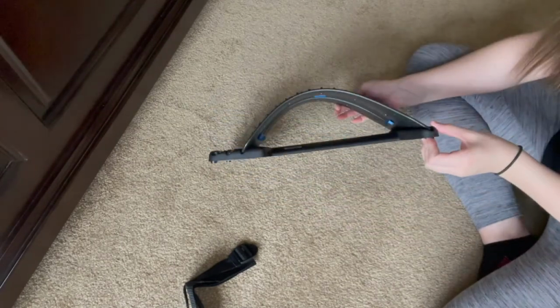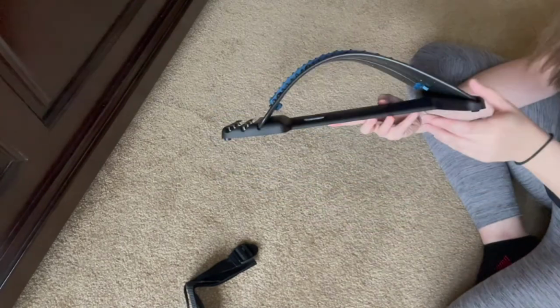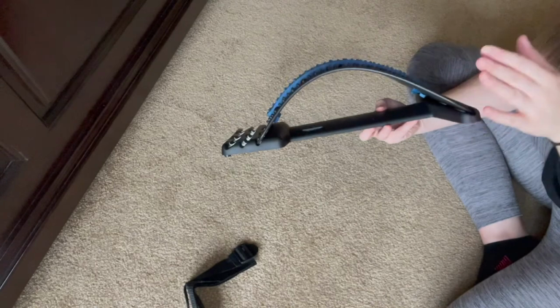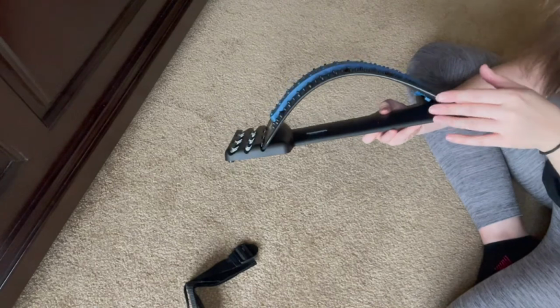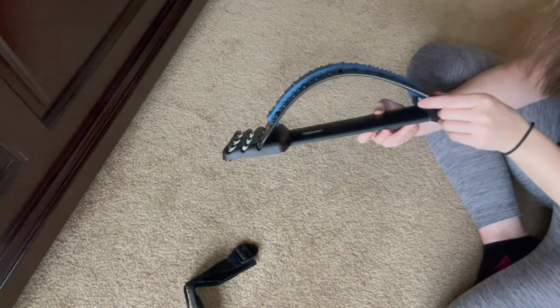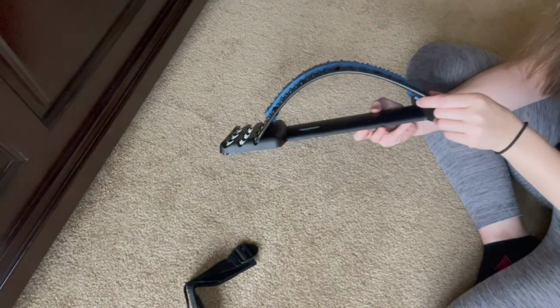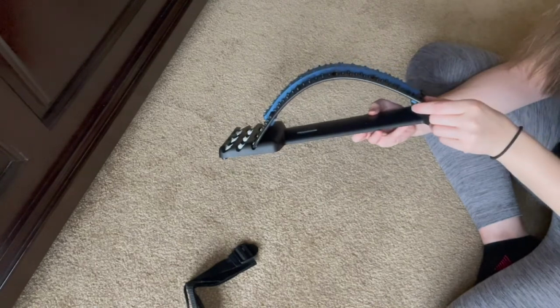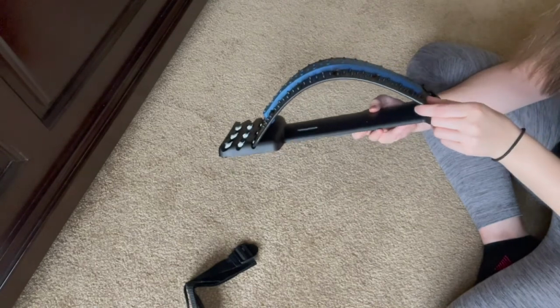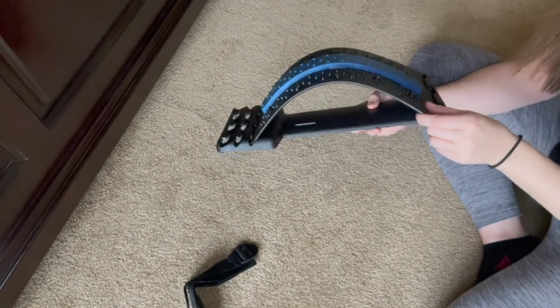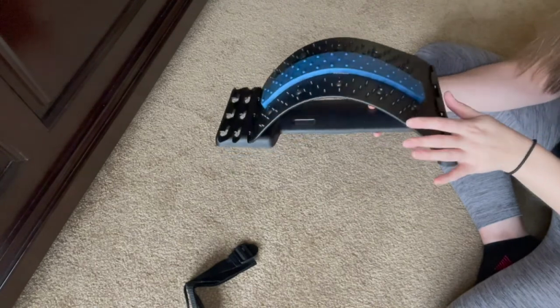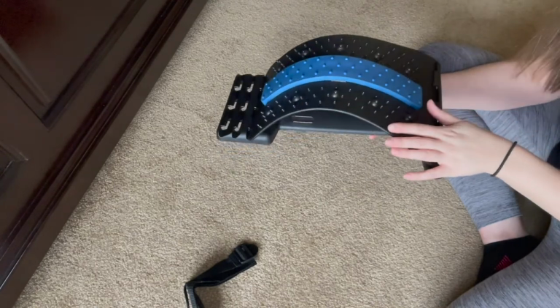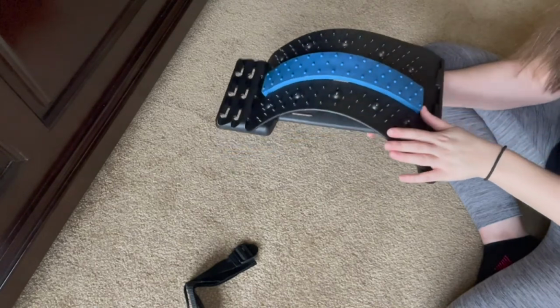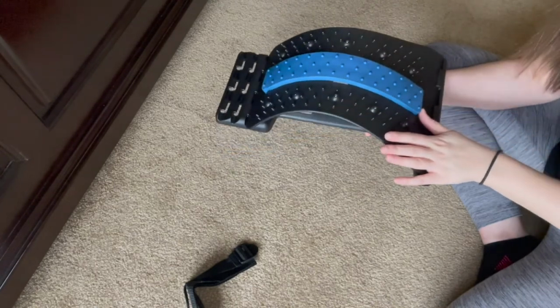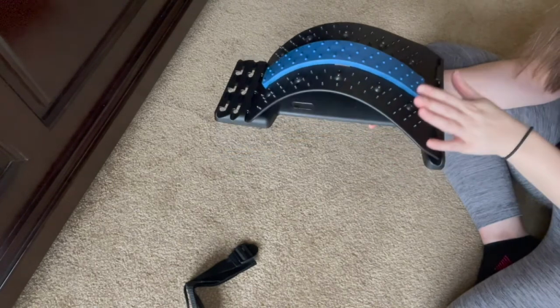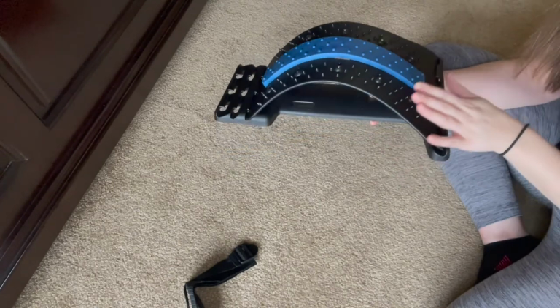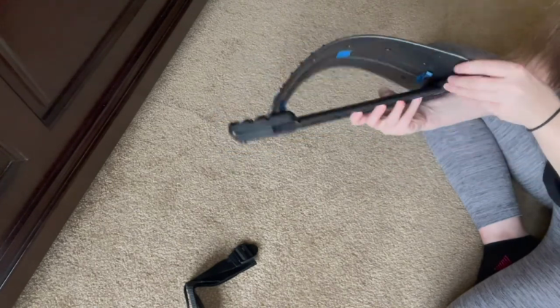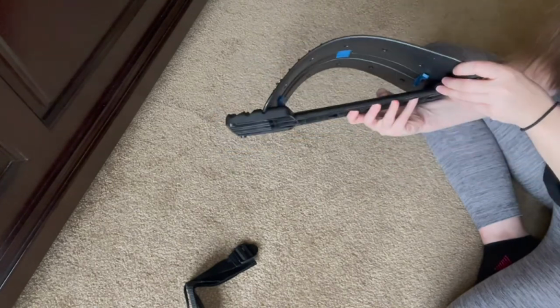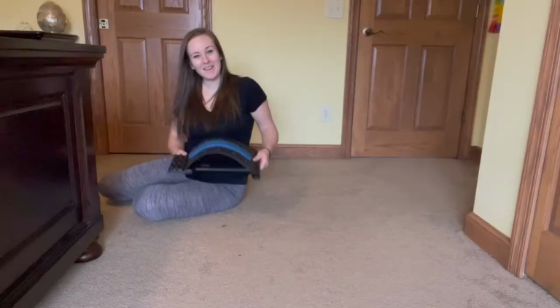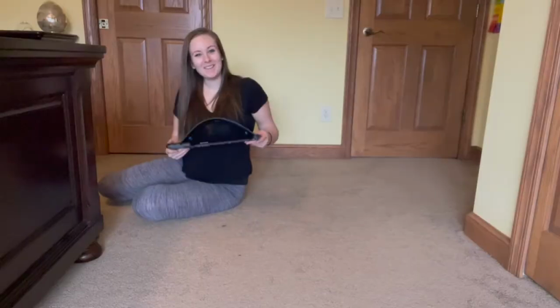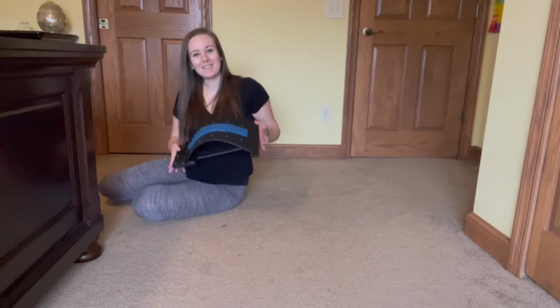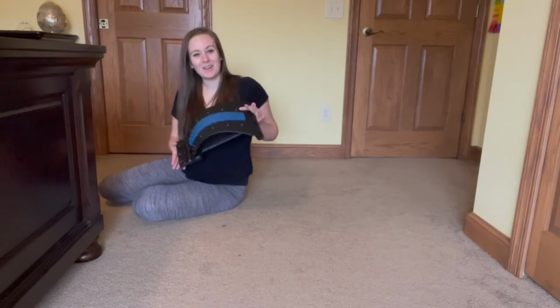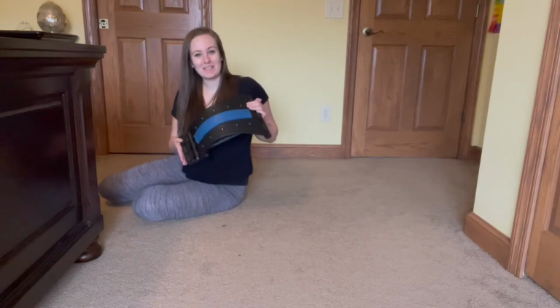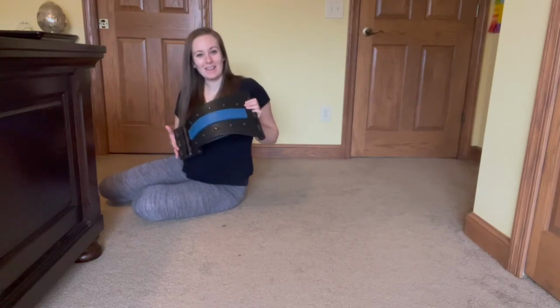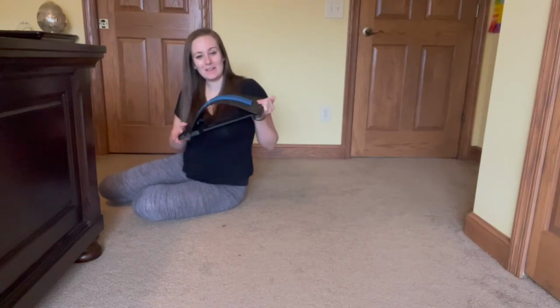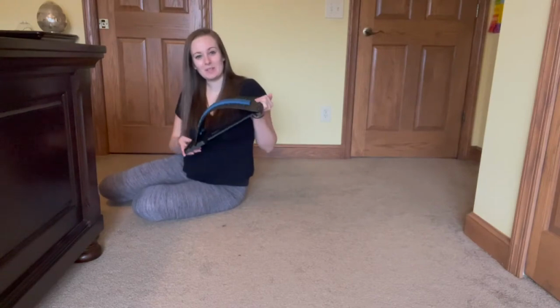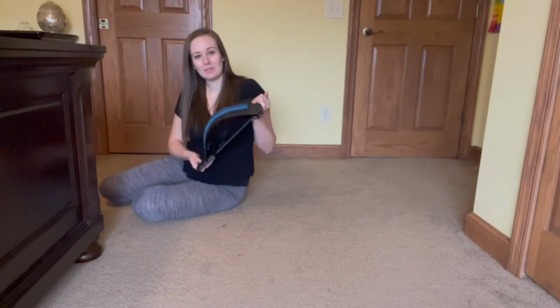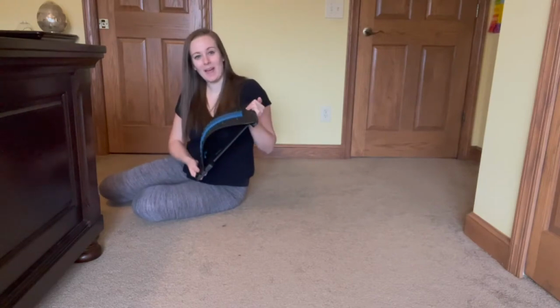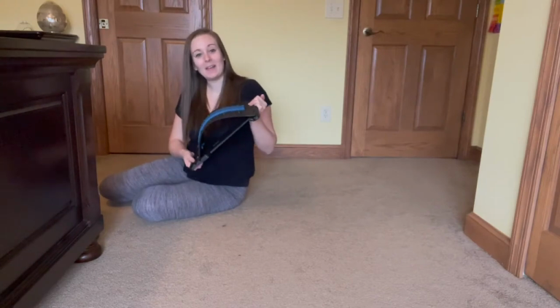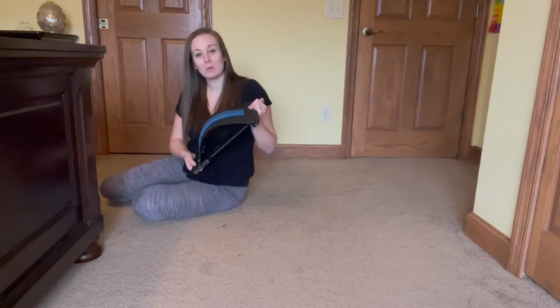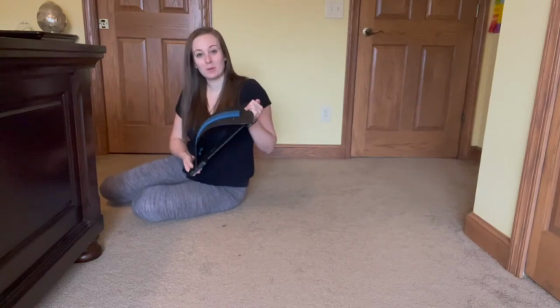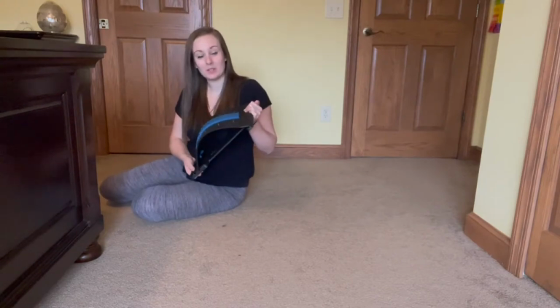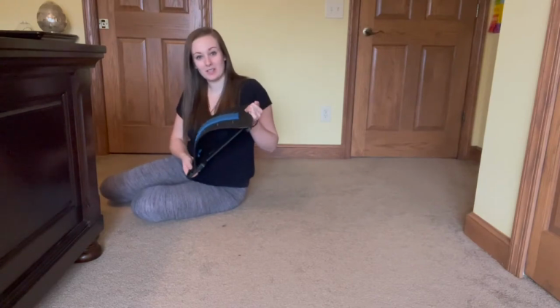The higher you have this back stretcher, the higher and more deeply of a stretch you'll get. It has an ergonomic design that safely supports the back and promotes blood circulation.